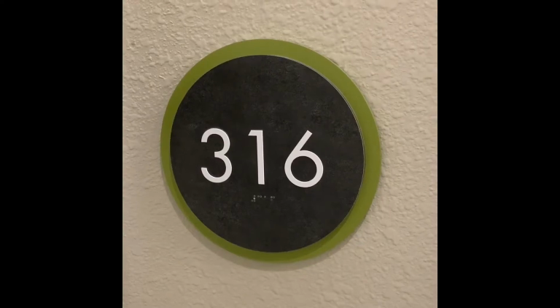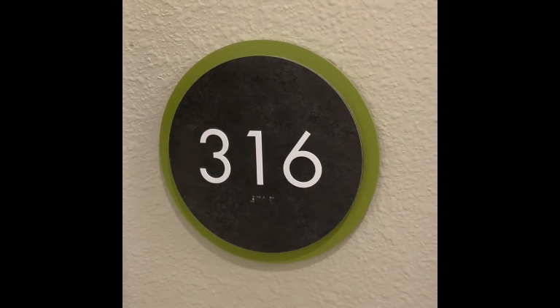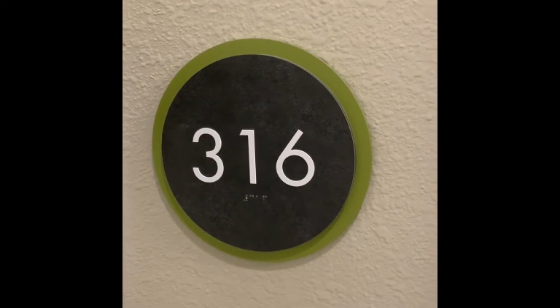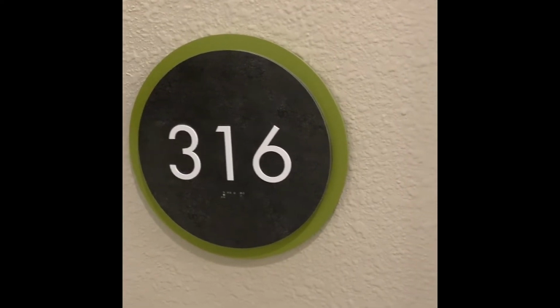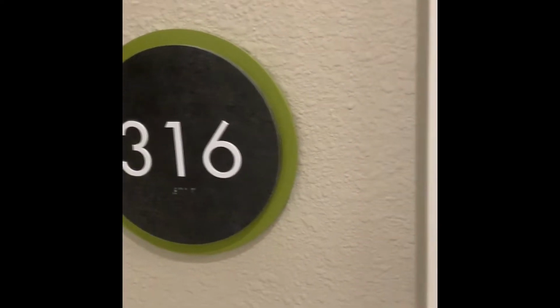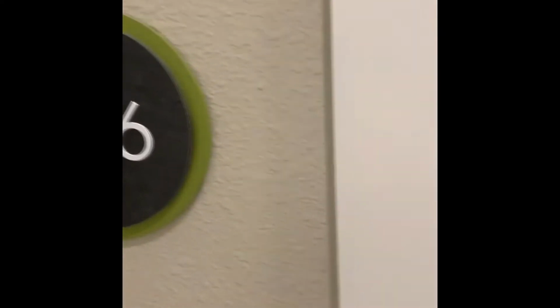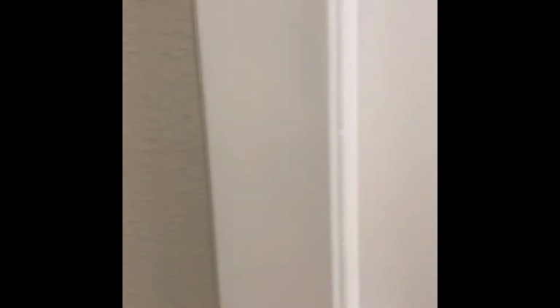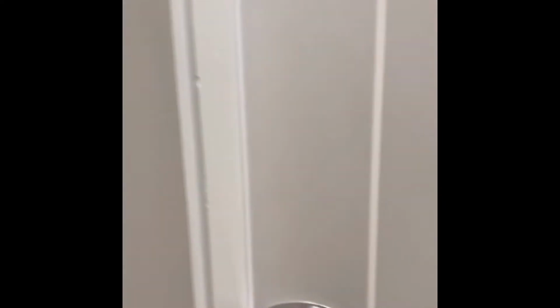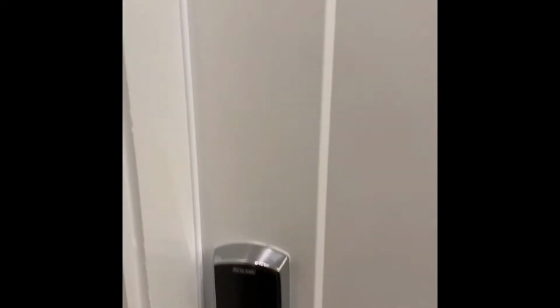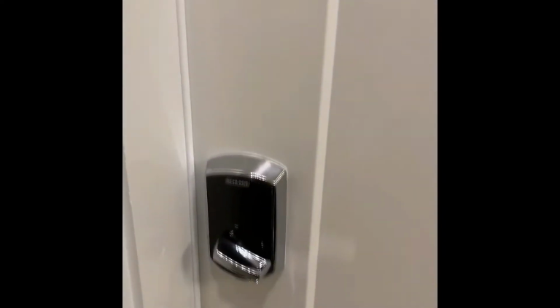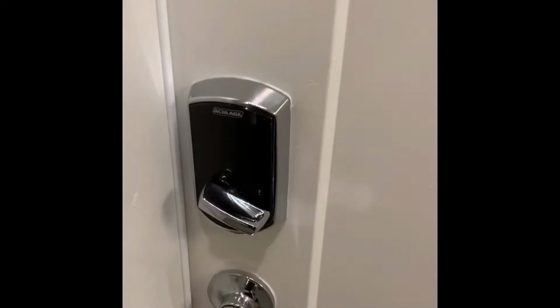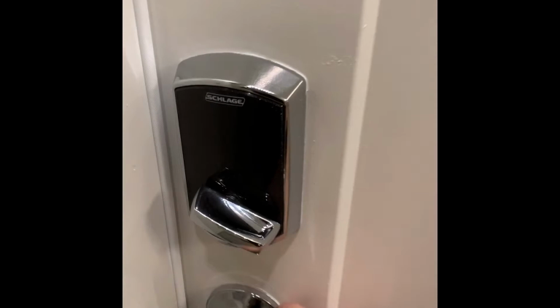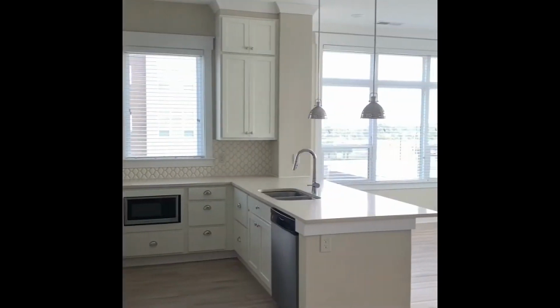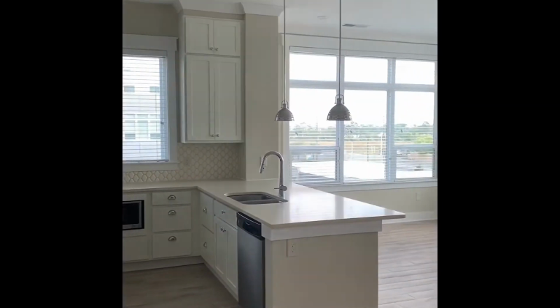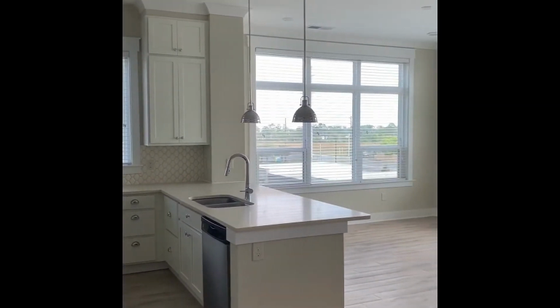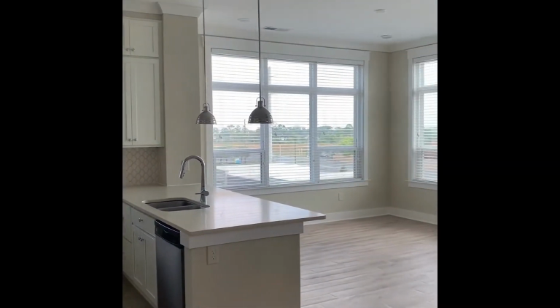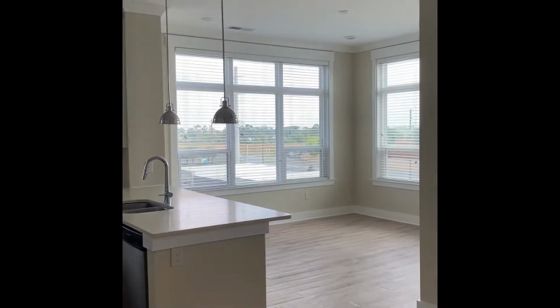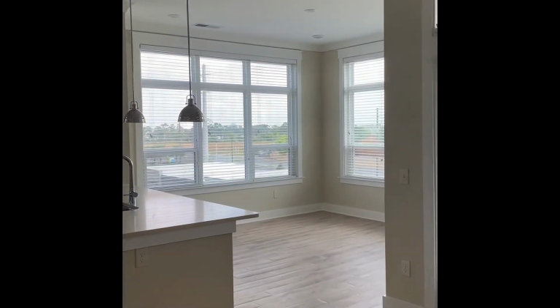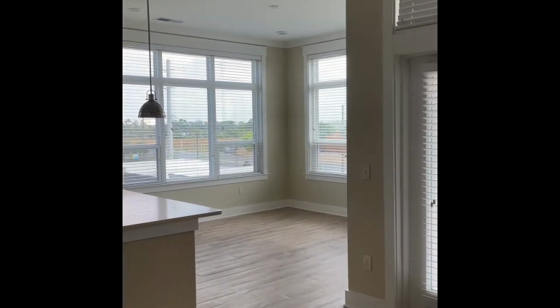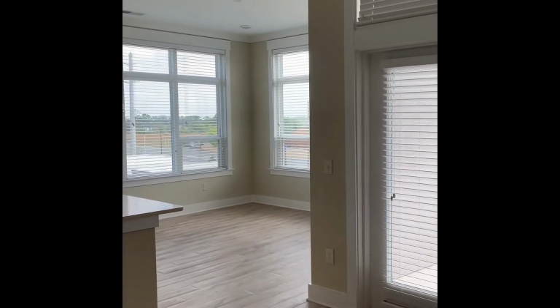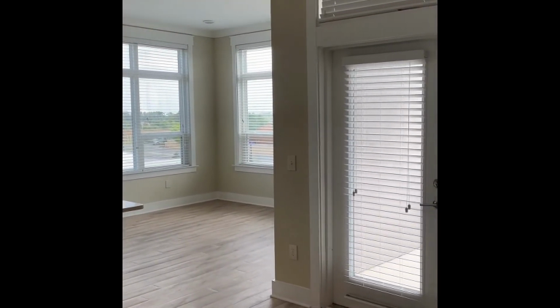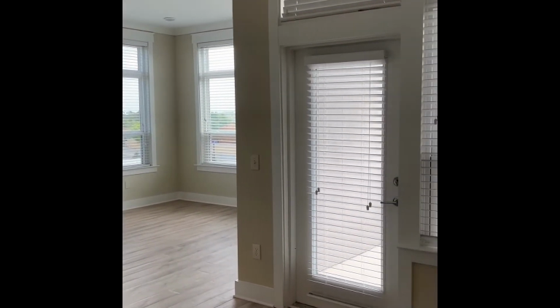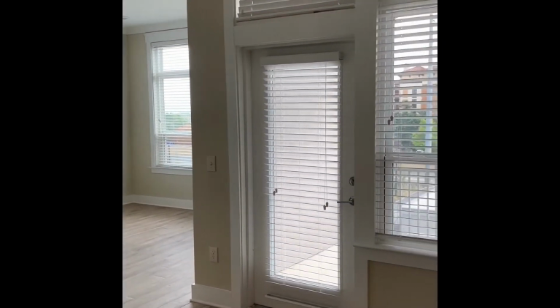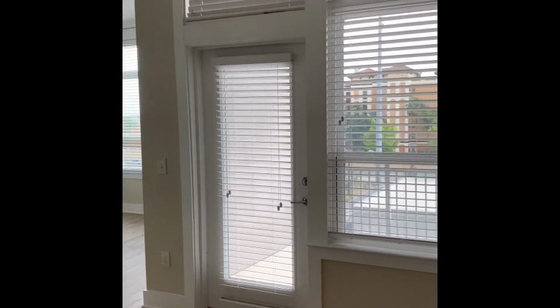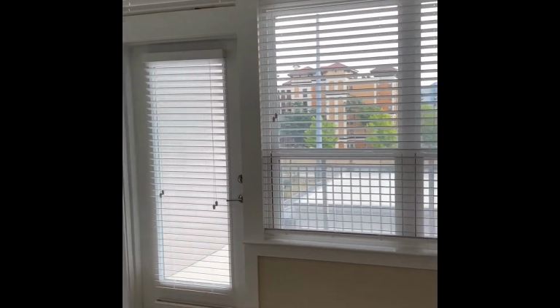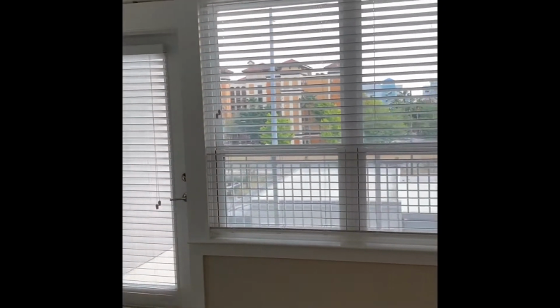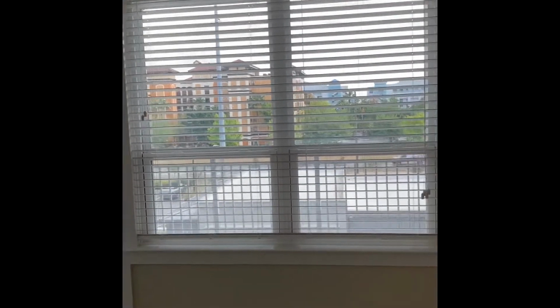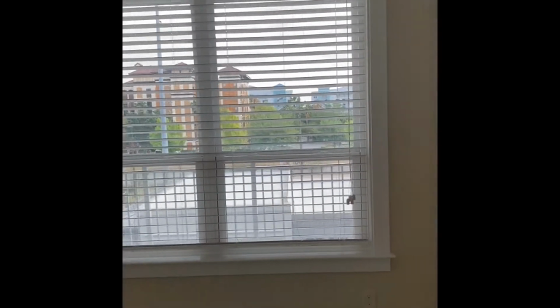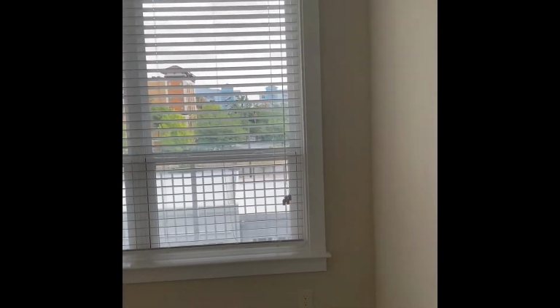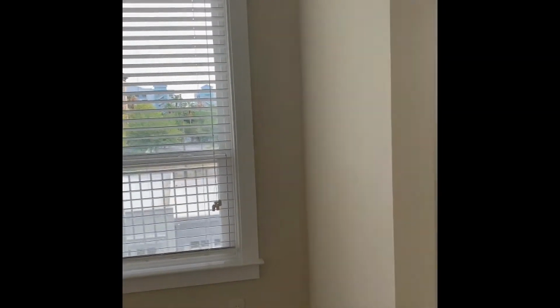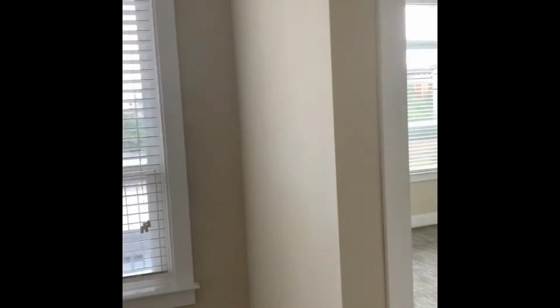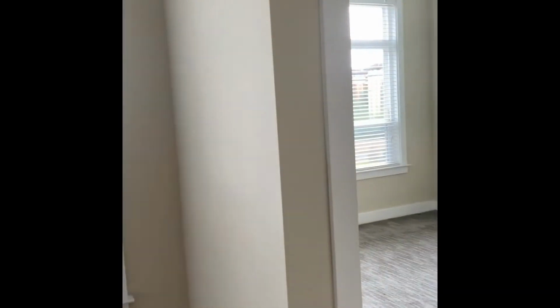We are touring apartment 316, which is a two-bedroom, two-bath apartment. This apartment is a B2 layout, 1,353 square feet, with an open concept kitchen and living area and a walkout patio.